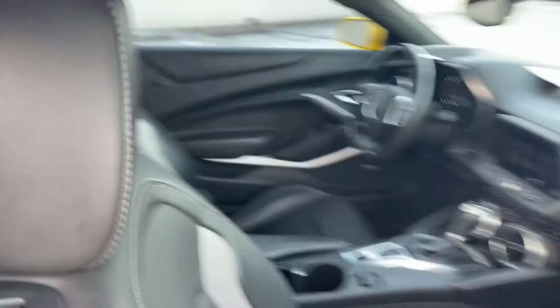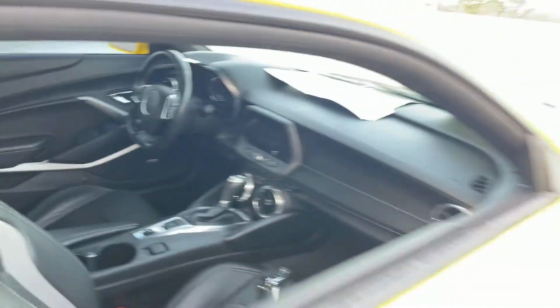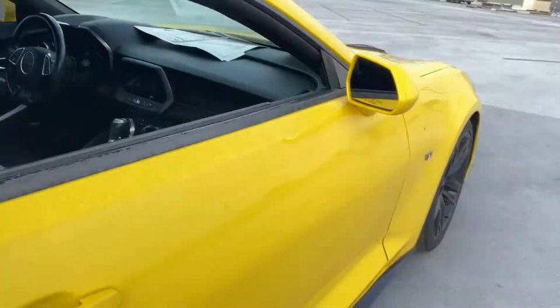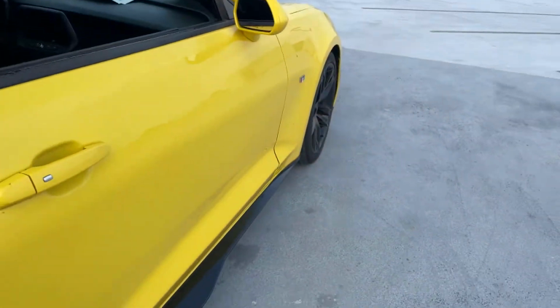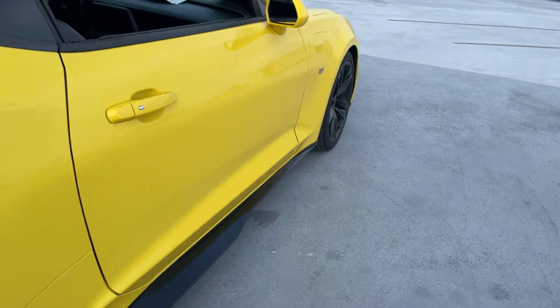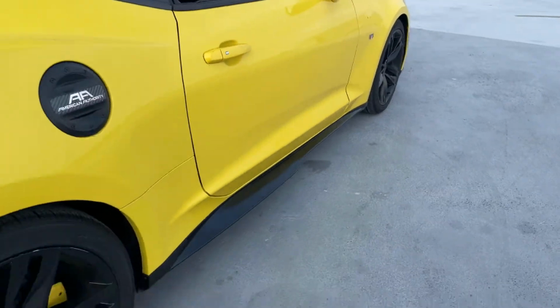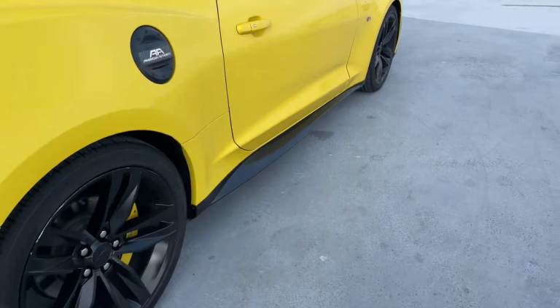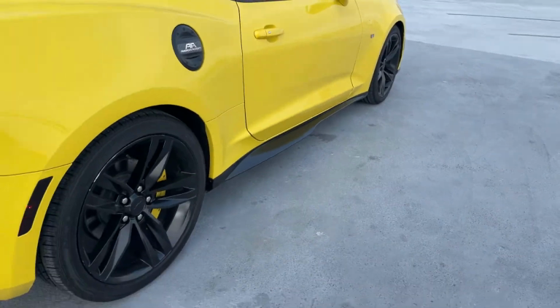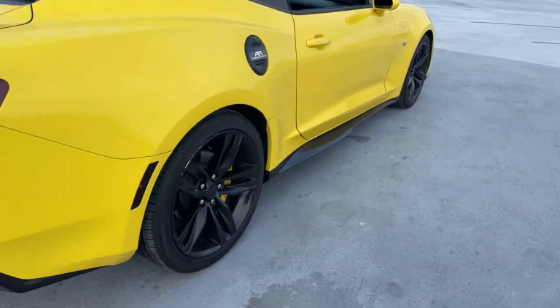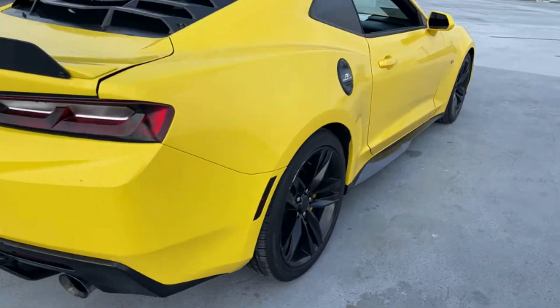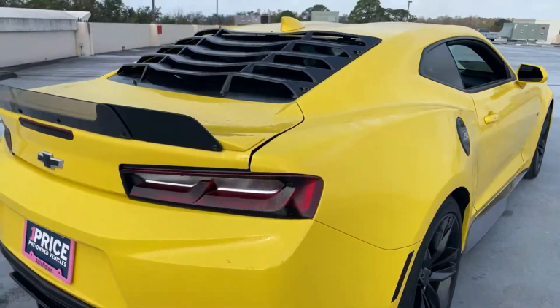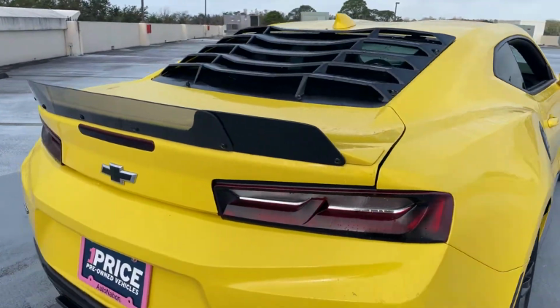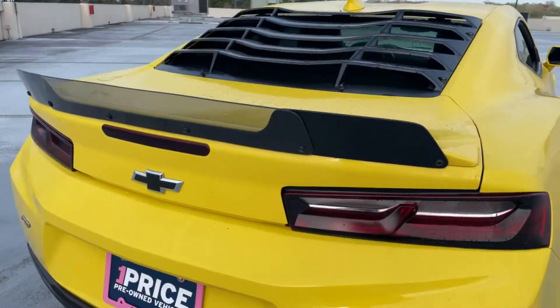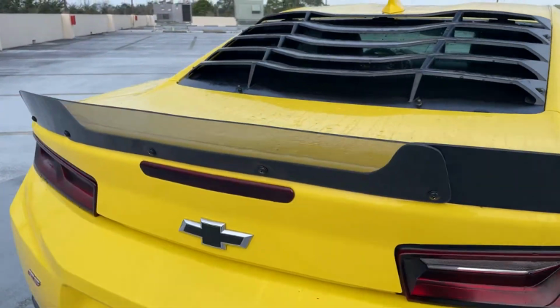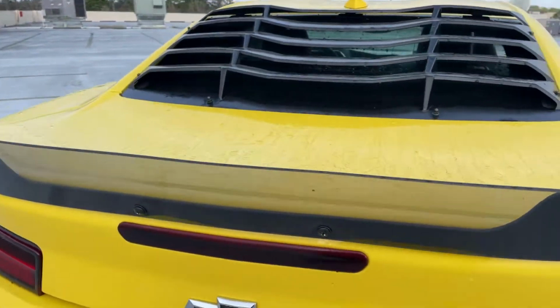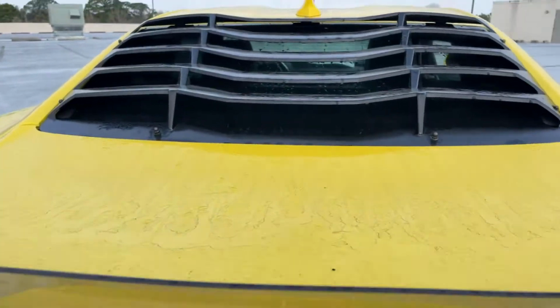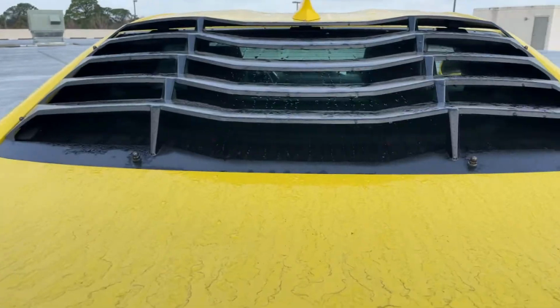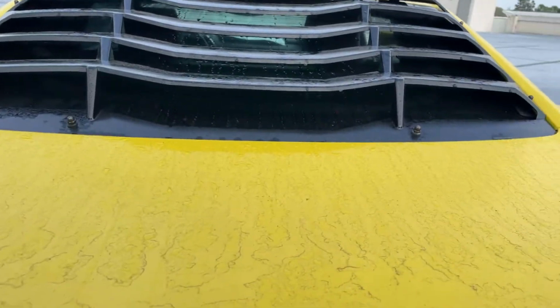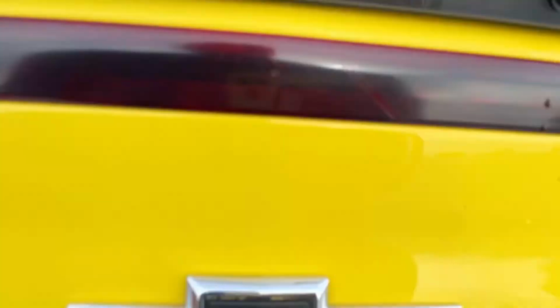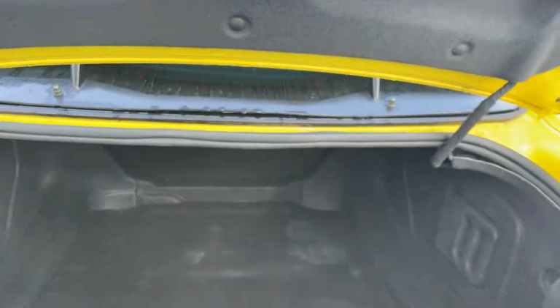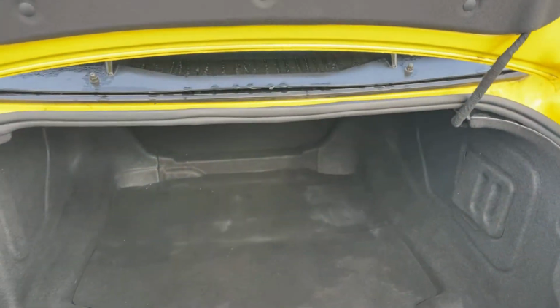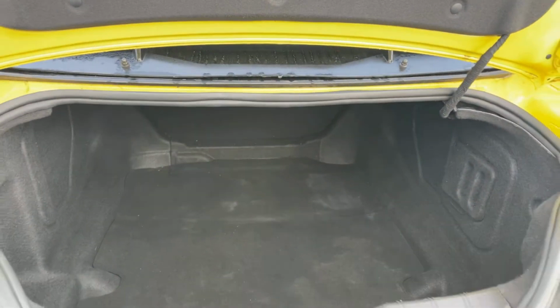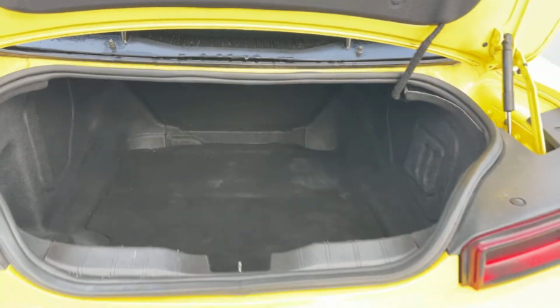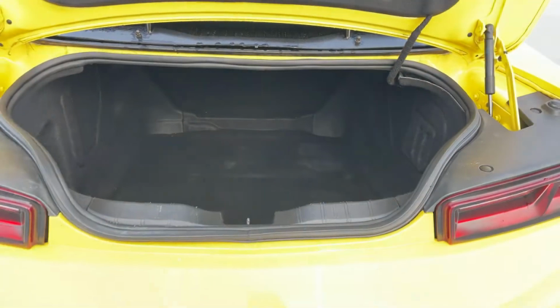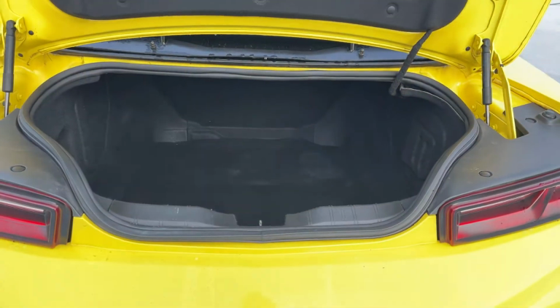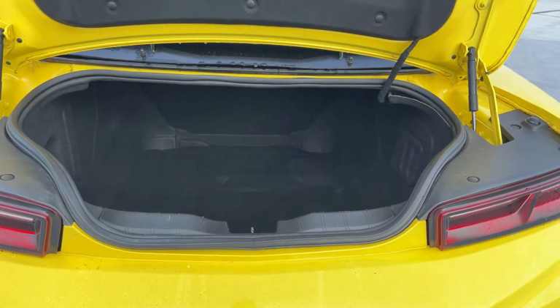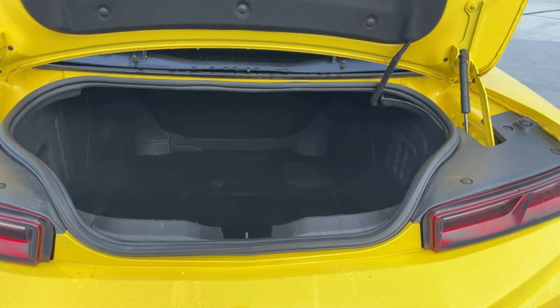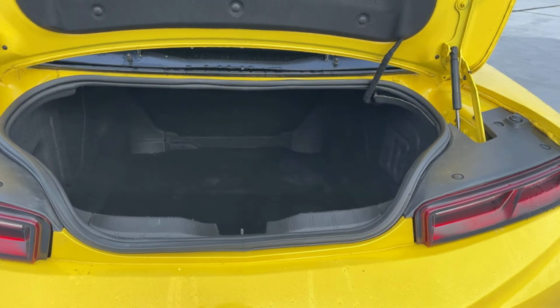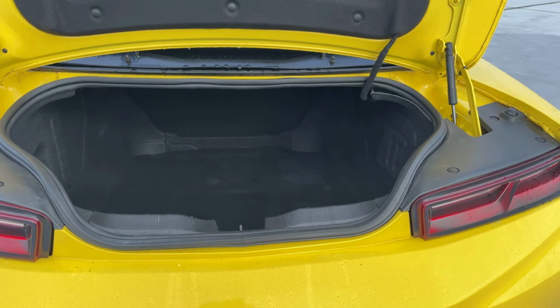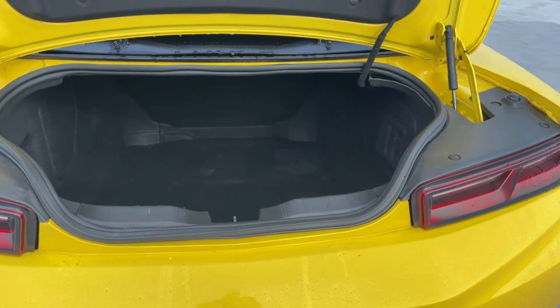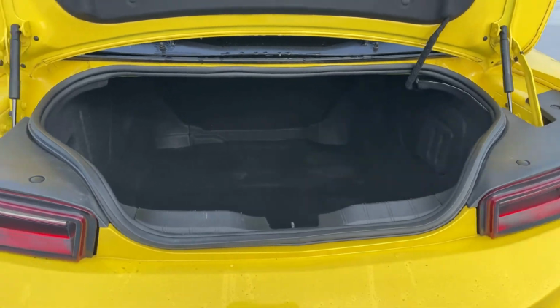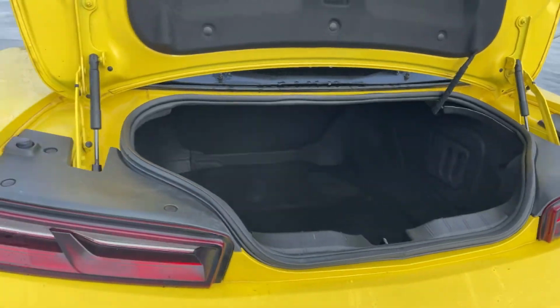Black aluminum wheels, rear spoiler, backup camera. There's the trunk, and the rear seat folds down for additional storage.